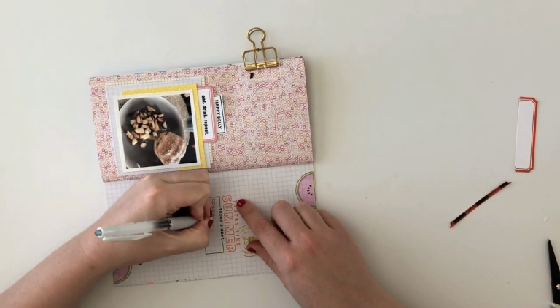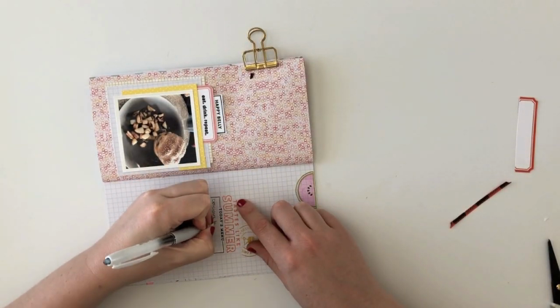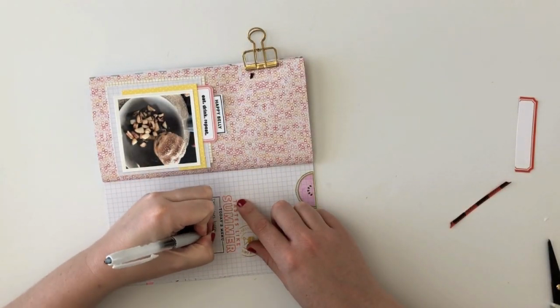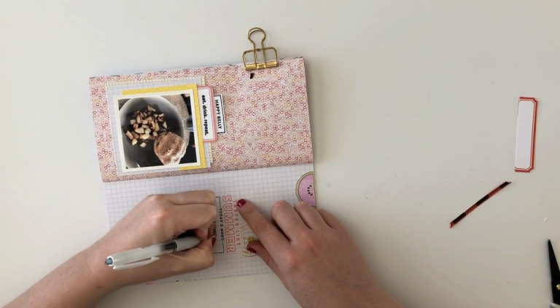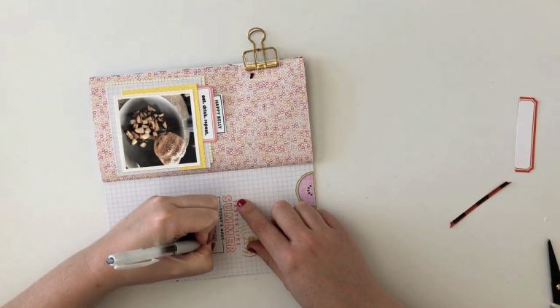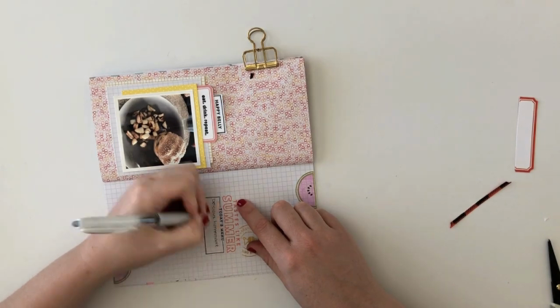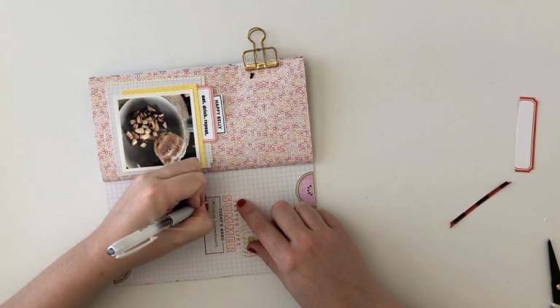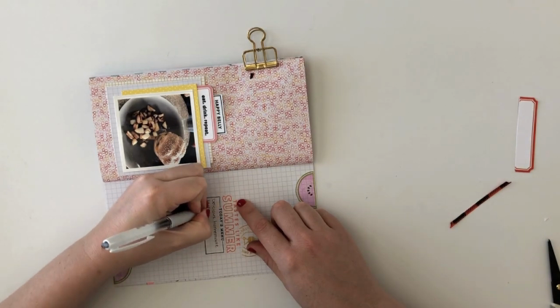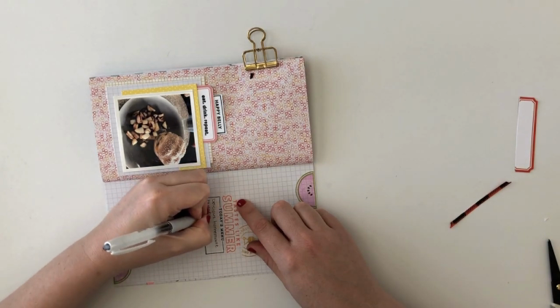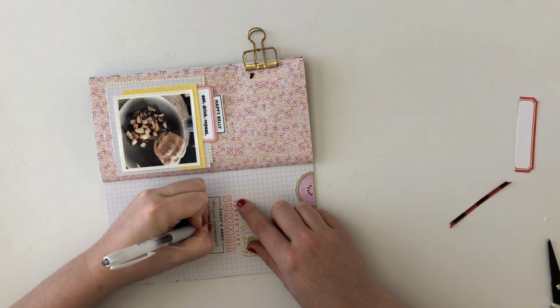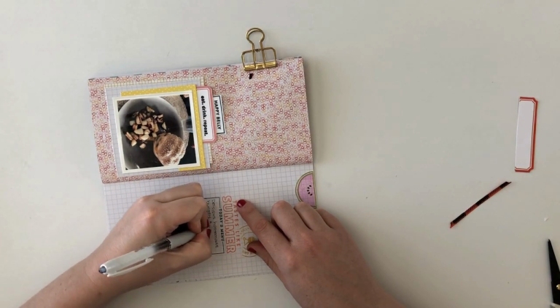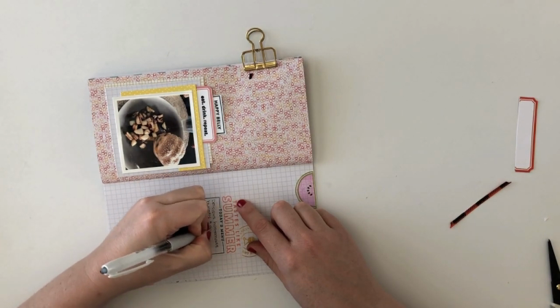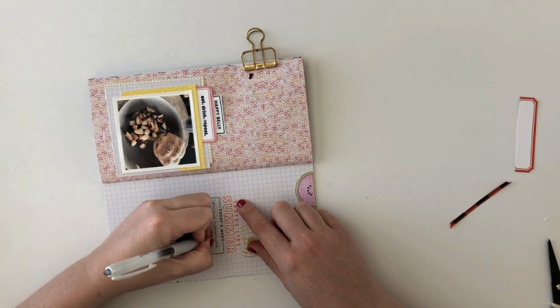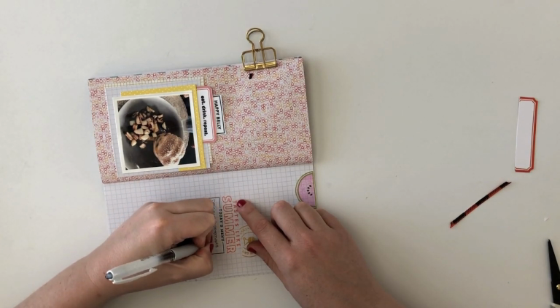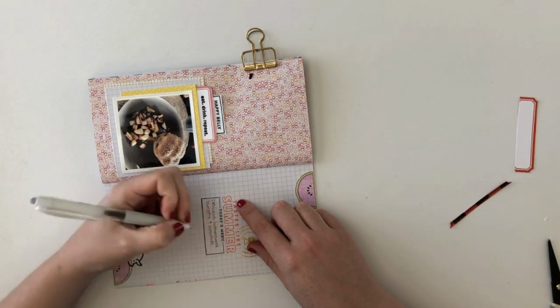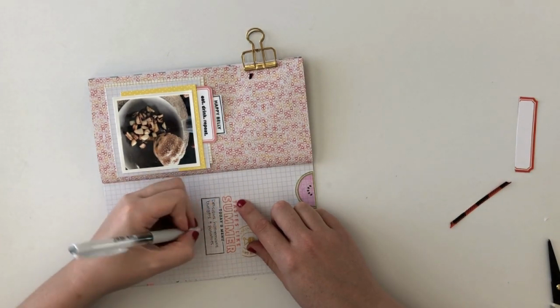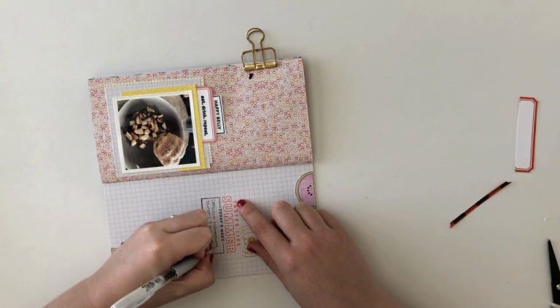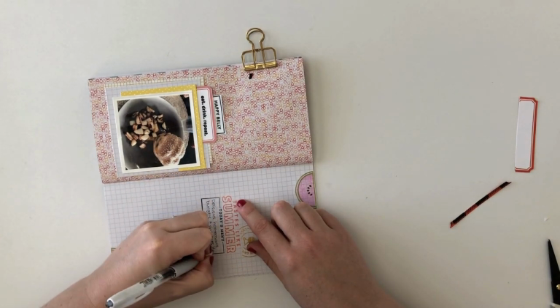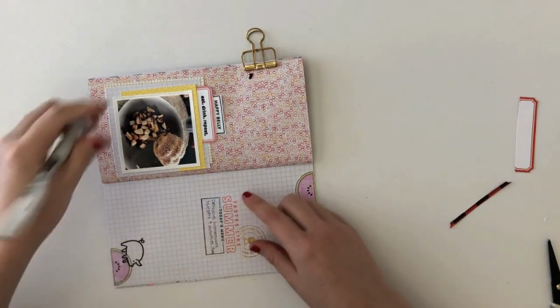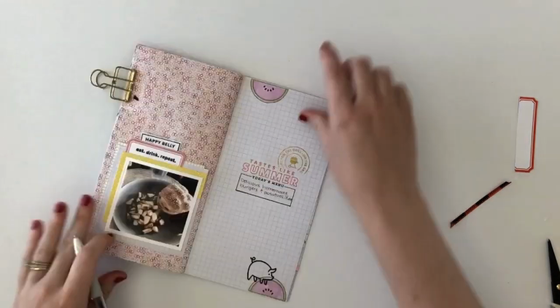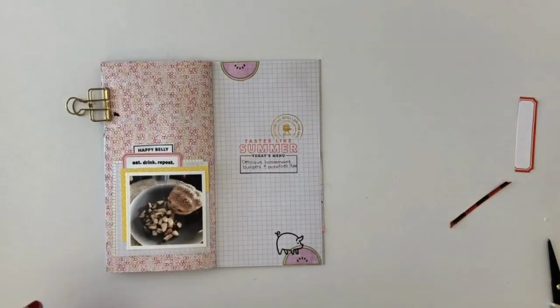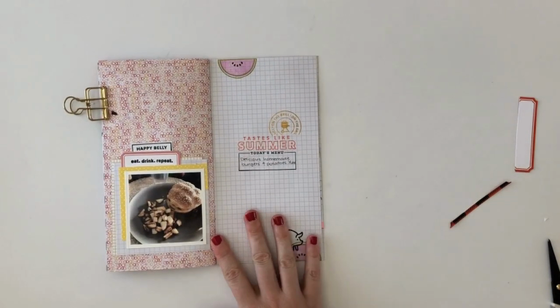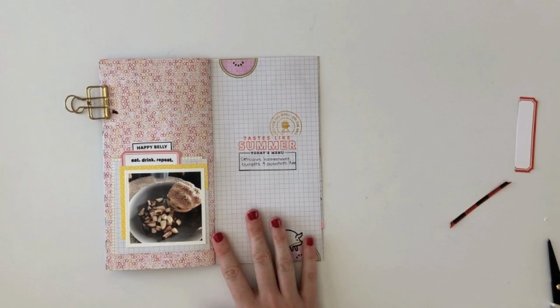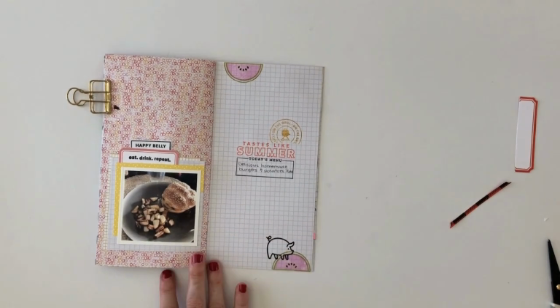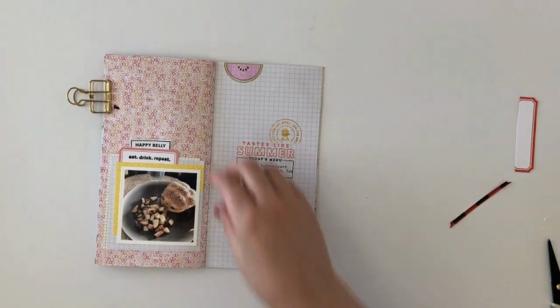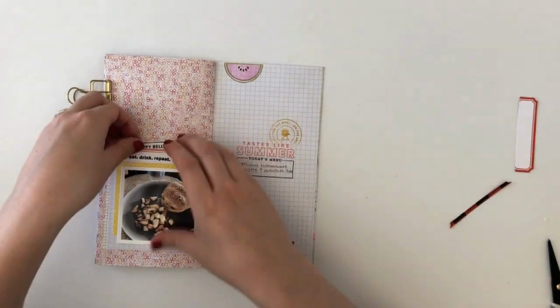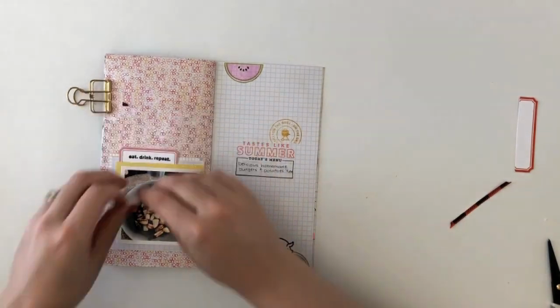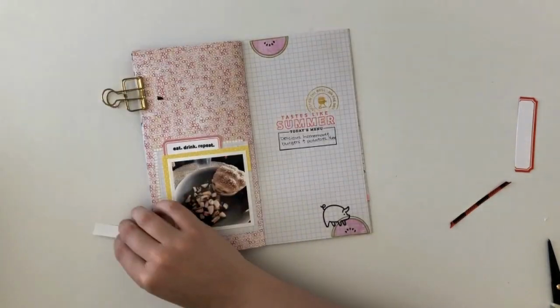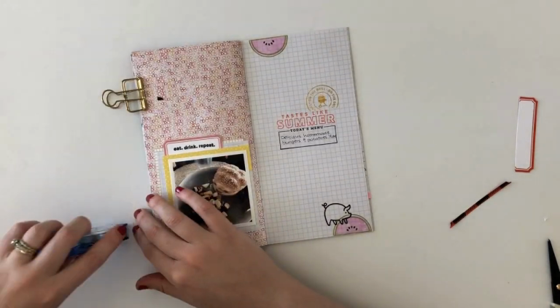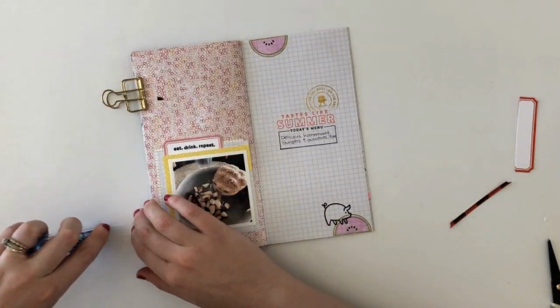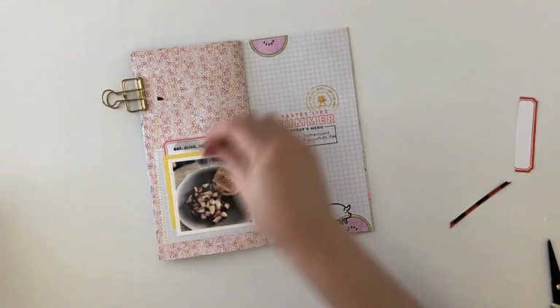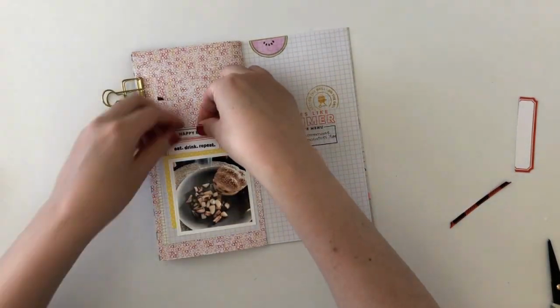I stamped out 'Today's Menu' and then I'm just writing in 'delicious homemade burgers and potatoes.' Yum — it was a delicious meal.